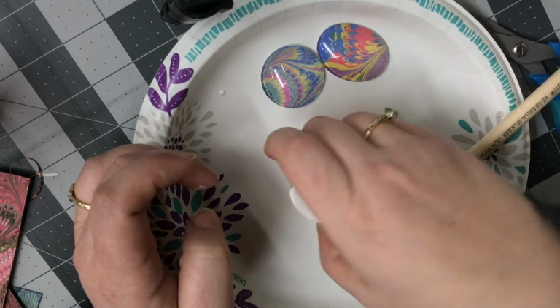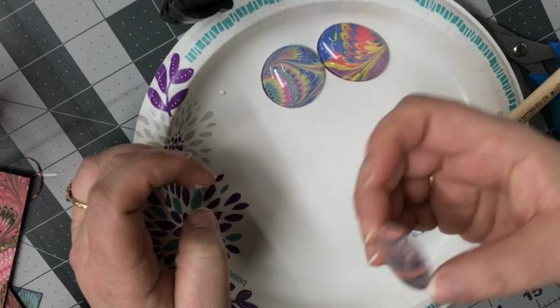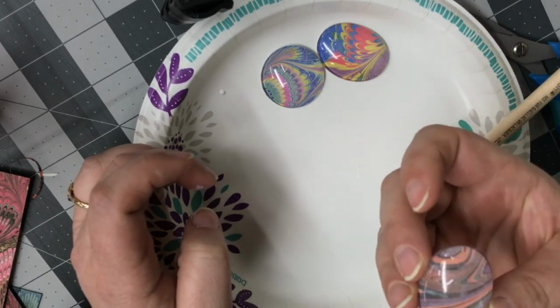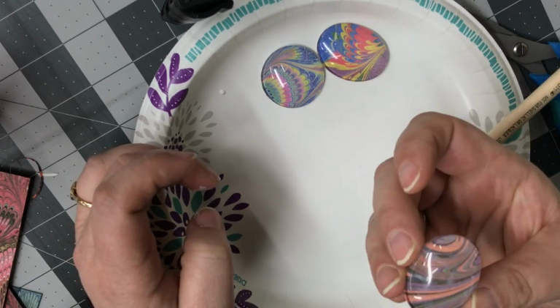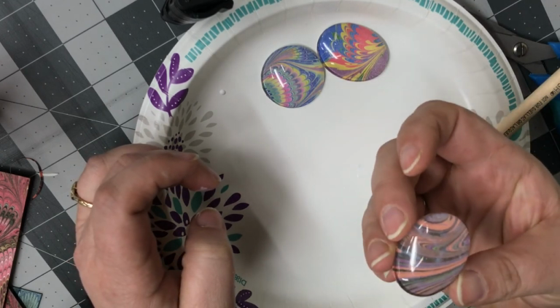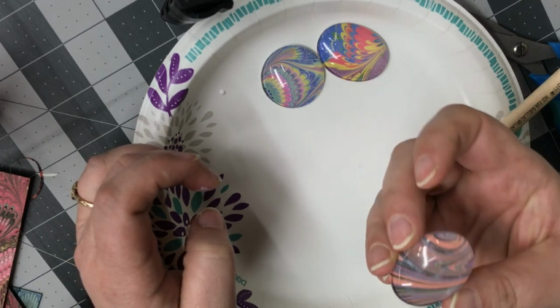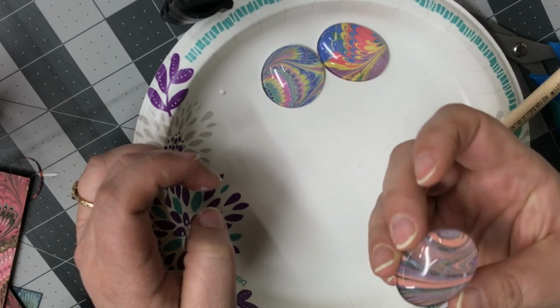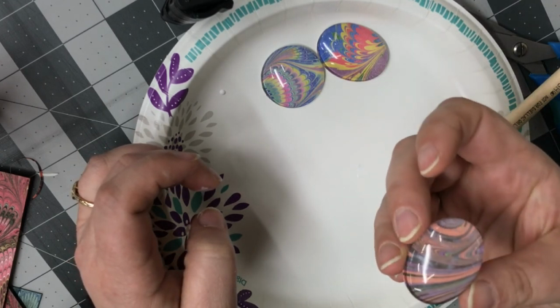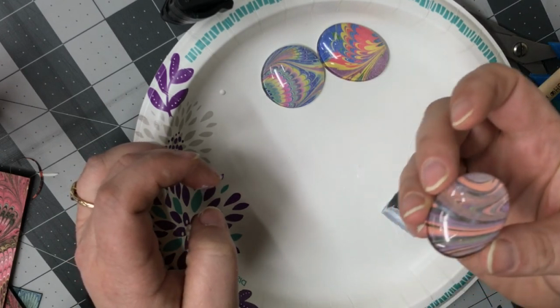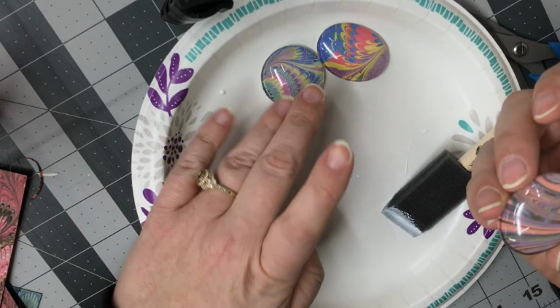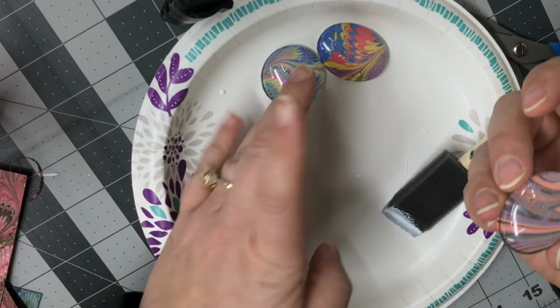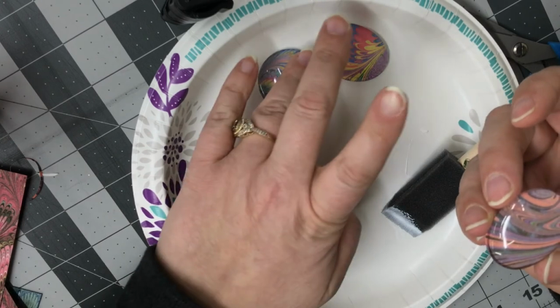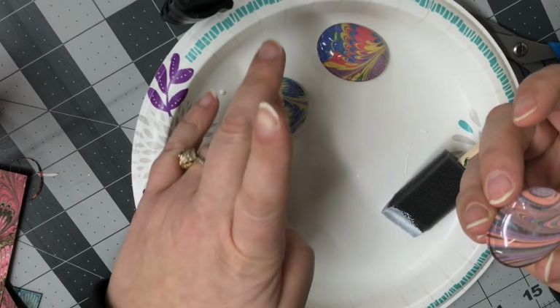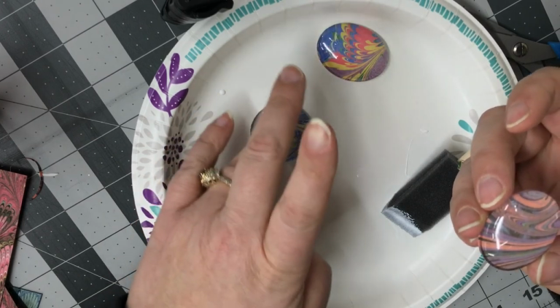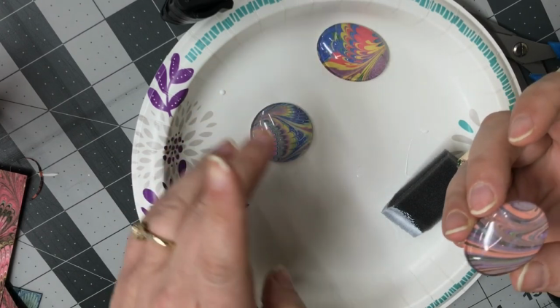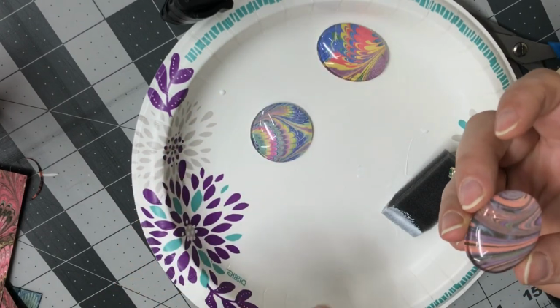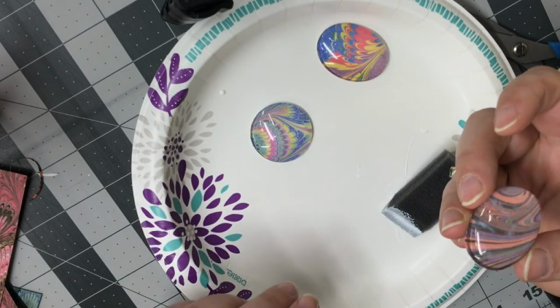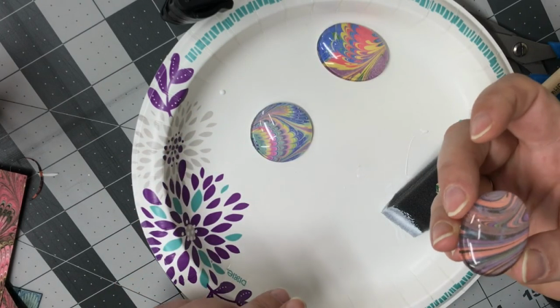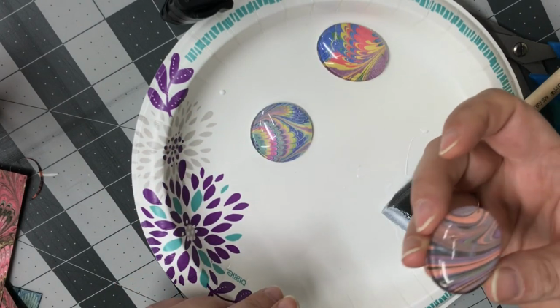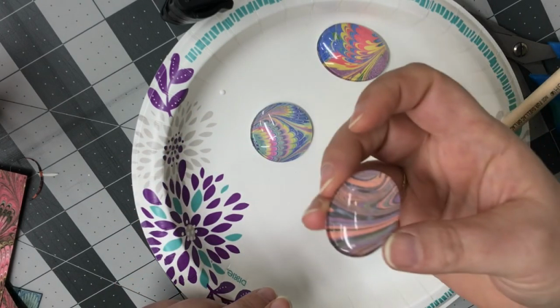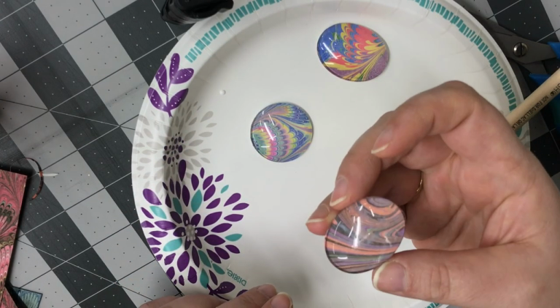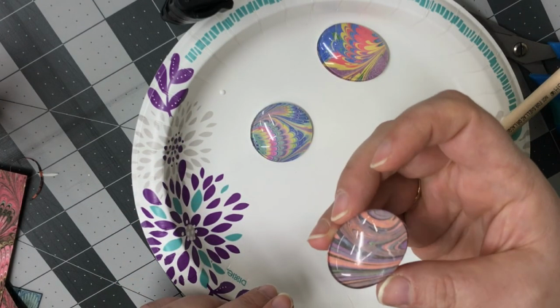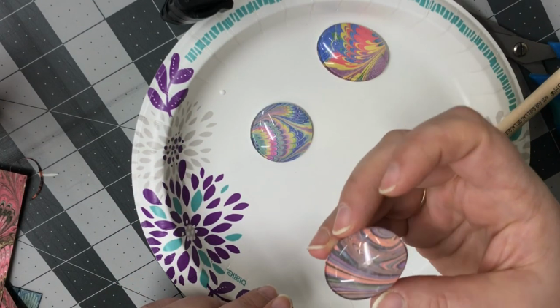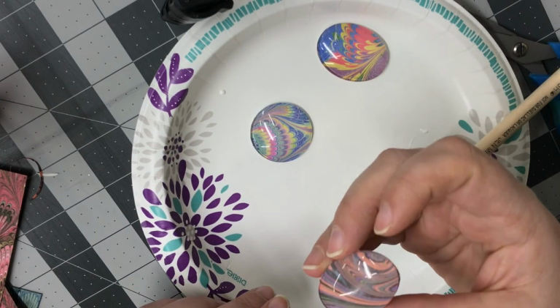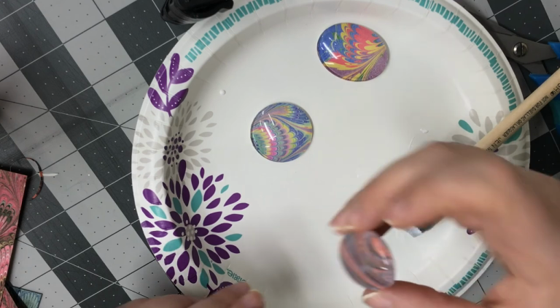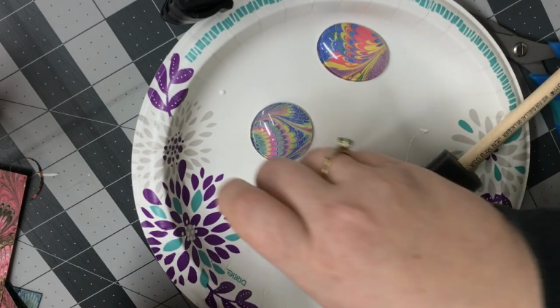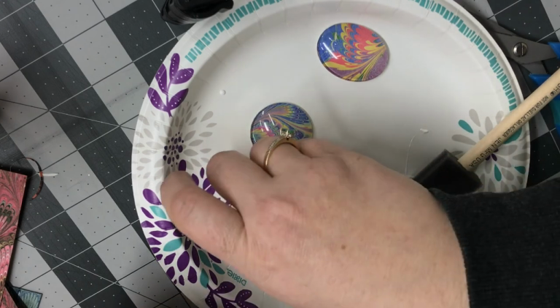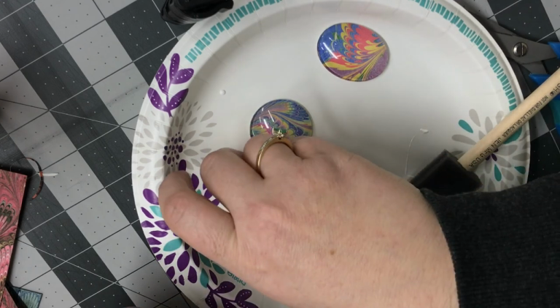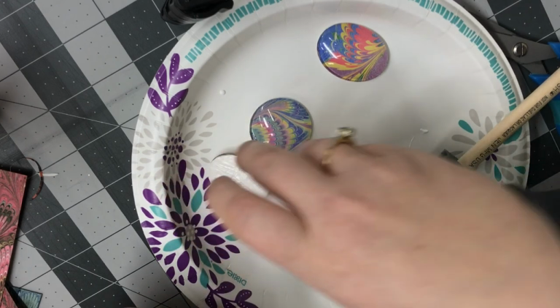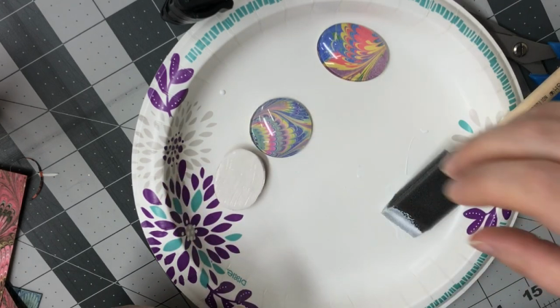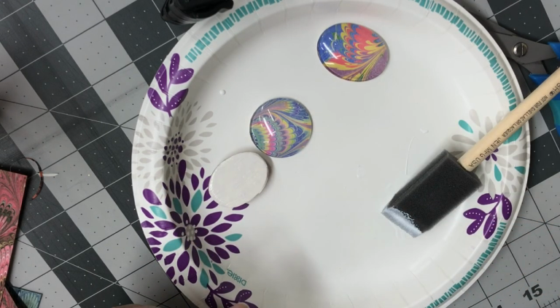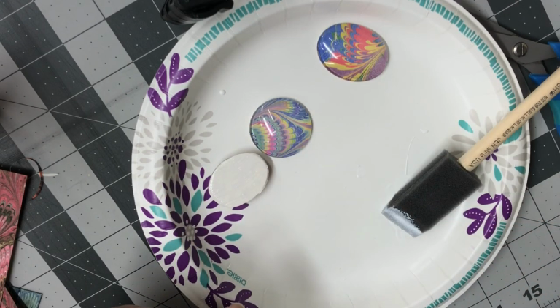Now let it dry, and after it dries it'll look like one of these. That's part one — I'll see you guys for part two later on!